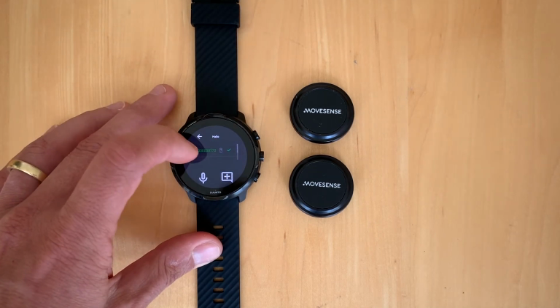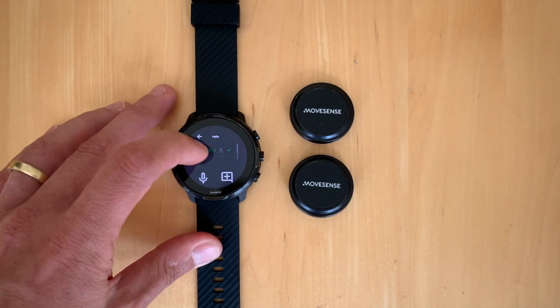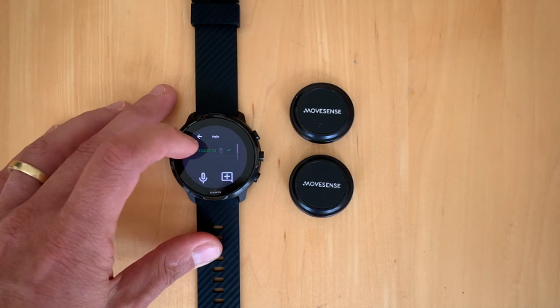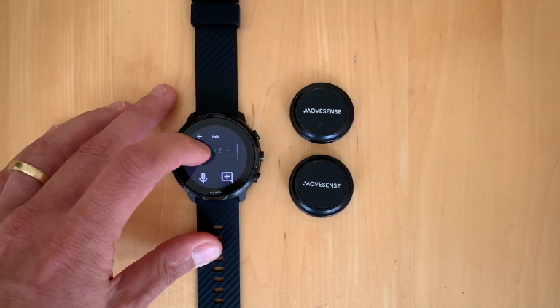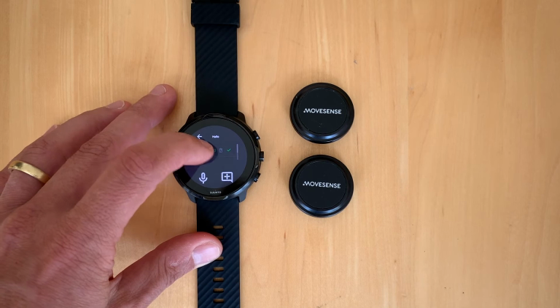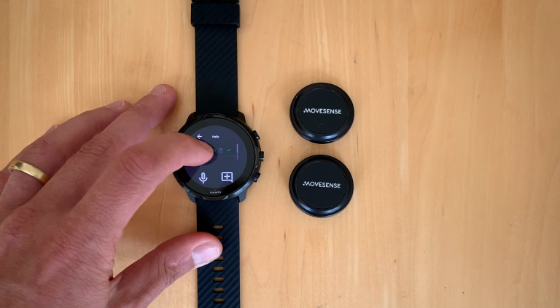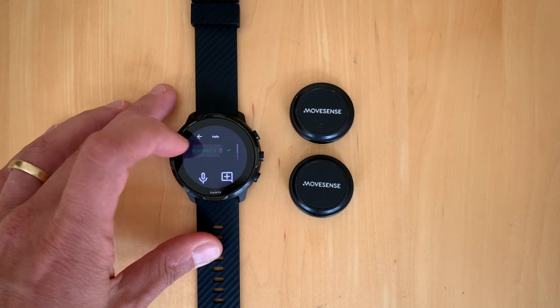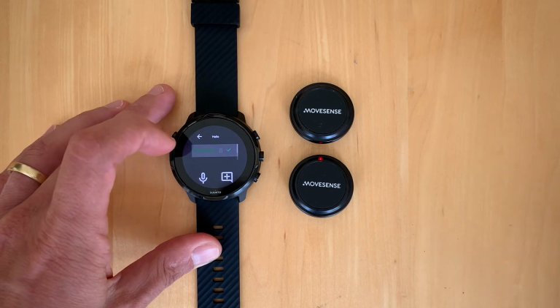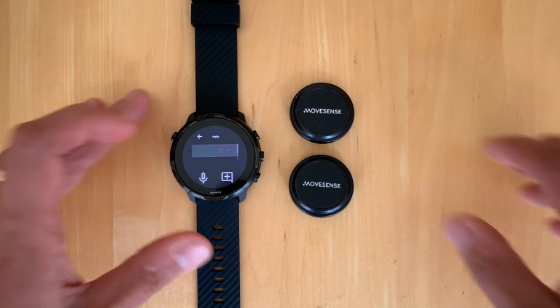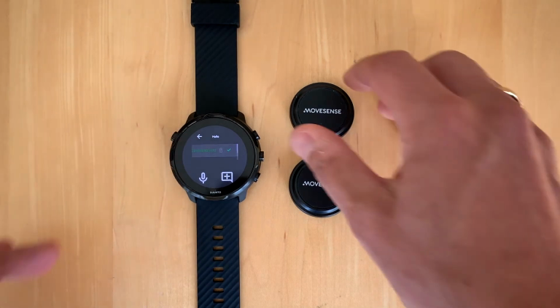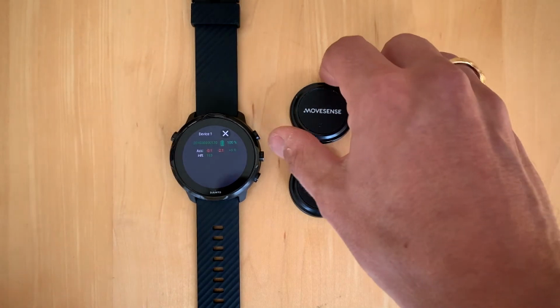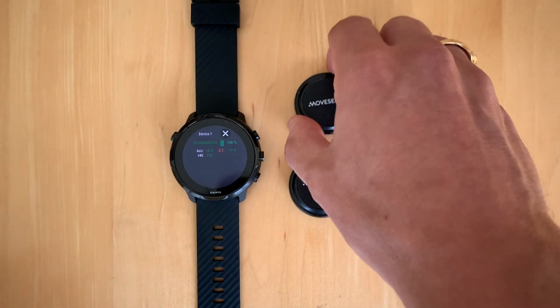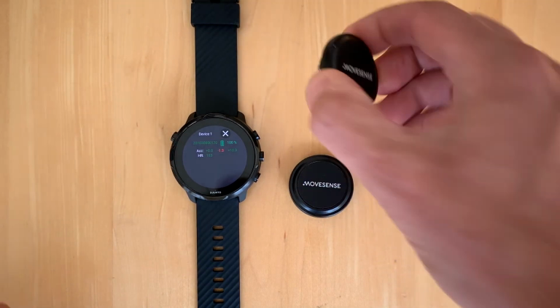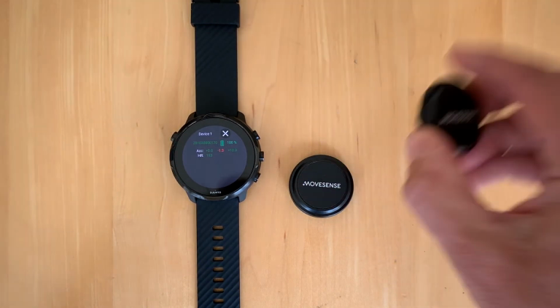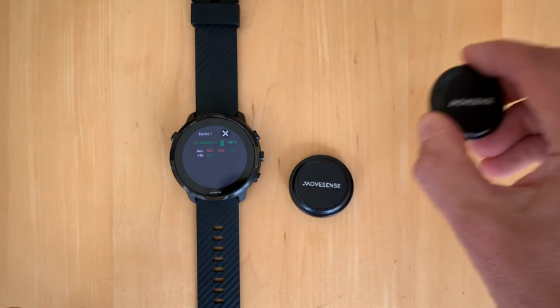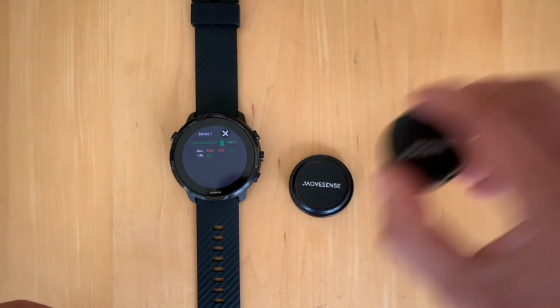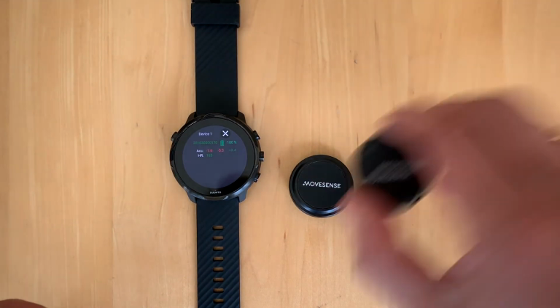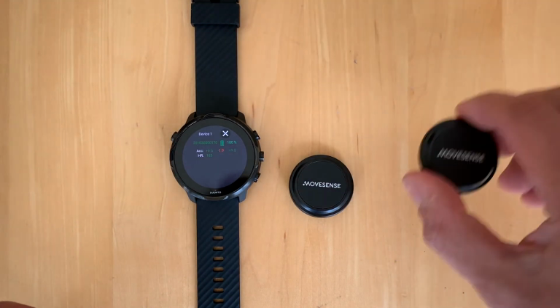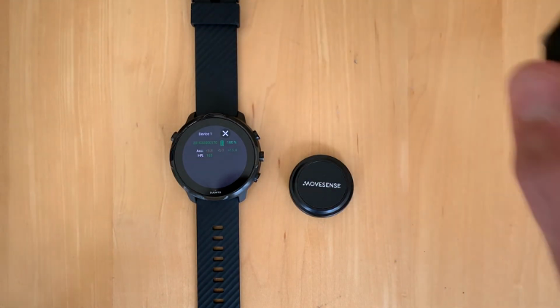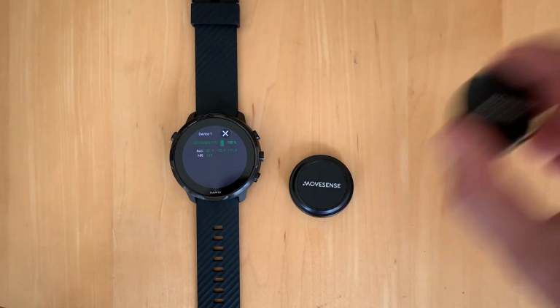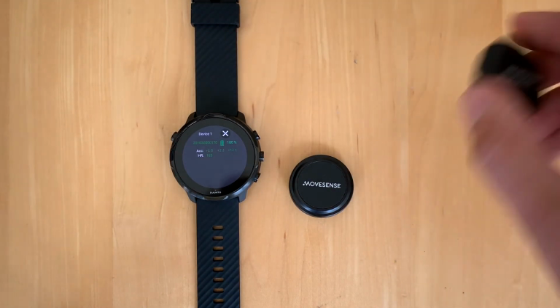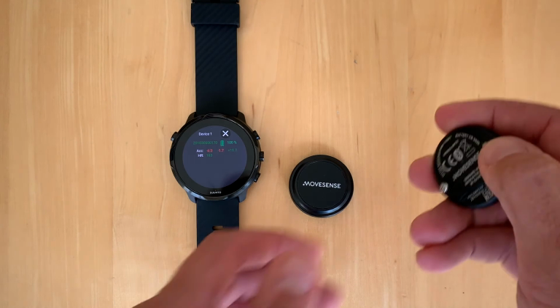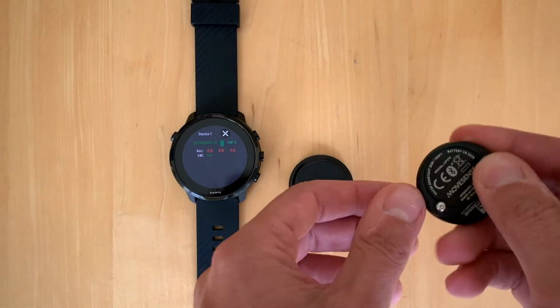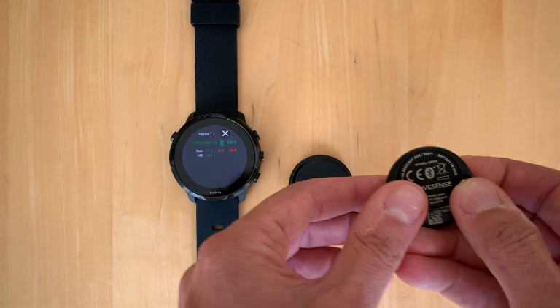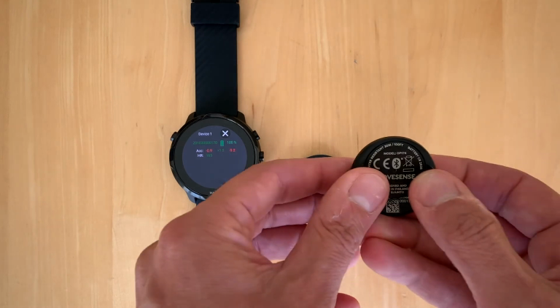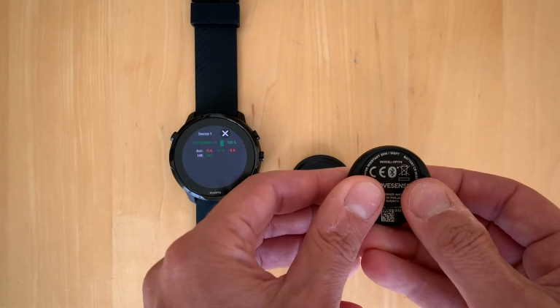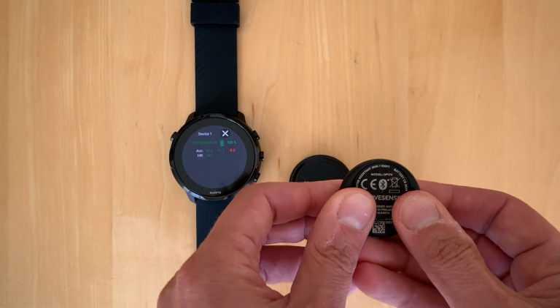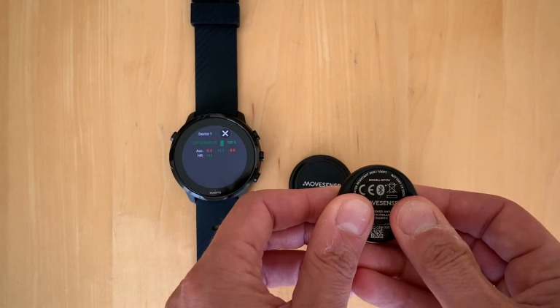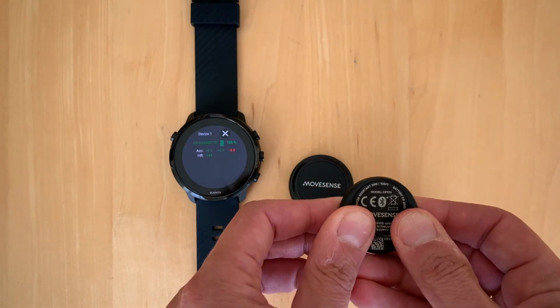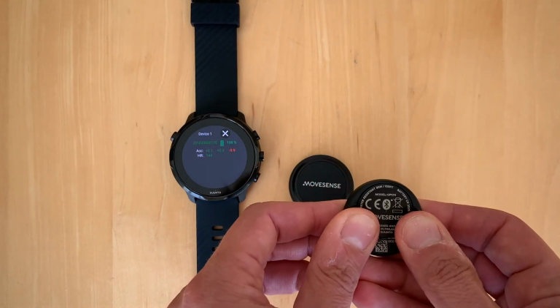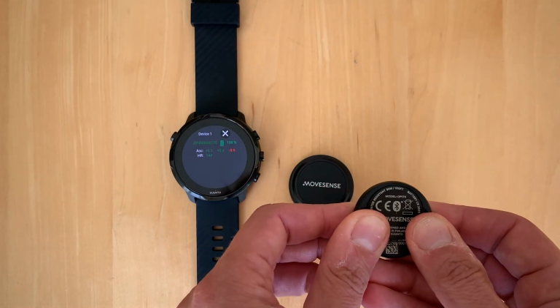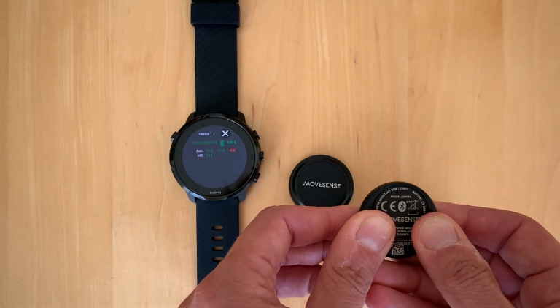We can press on it and see the live data coming in — motion data is moving and heart rate is showing as well.